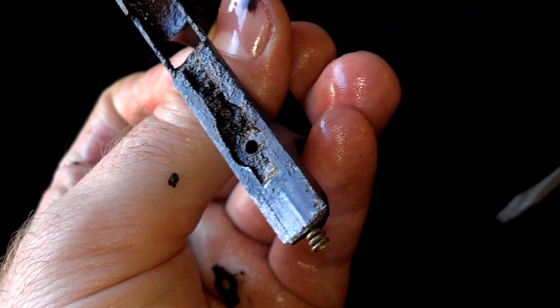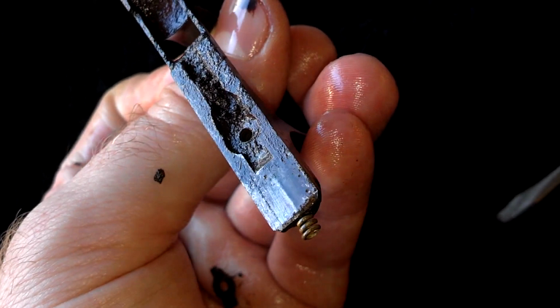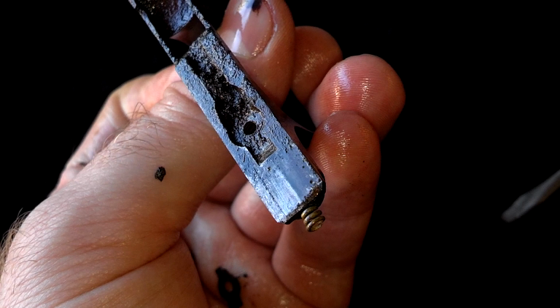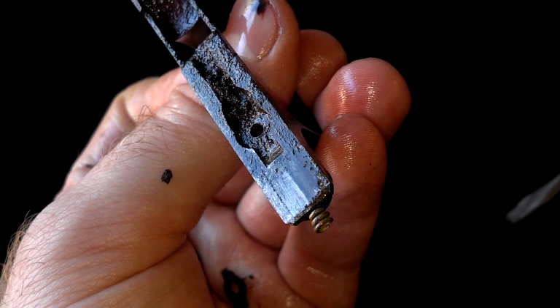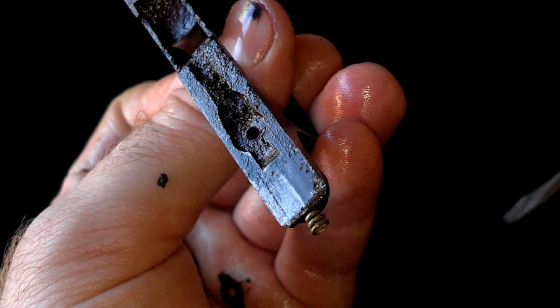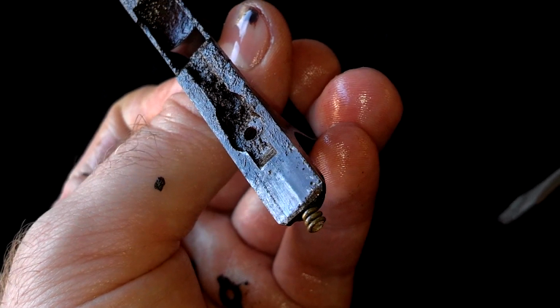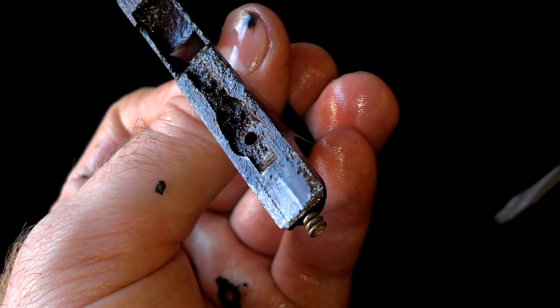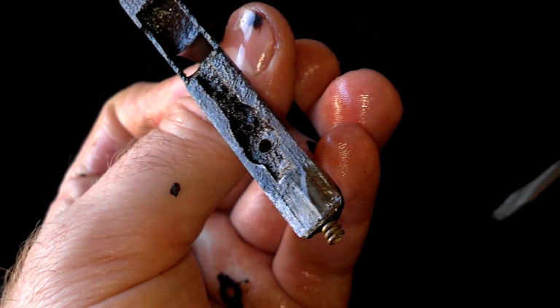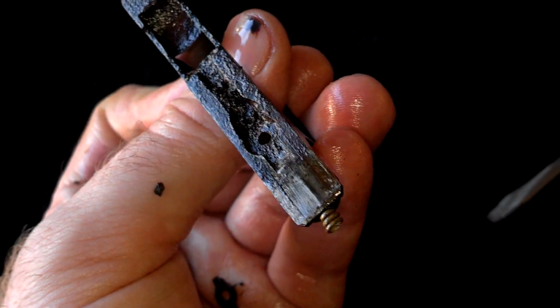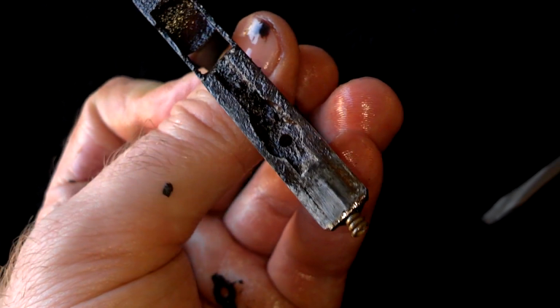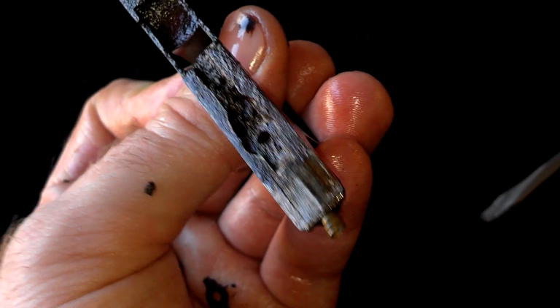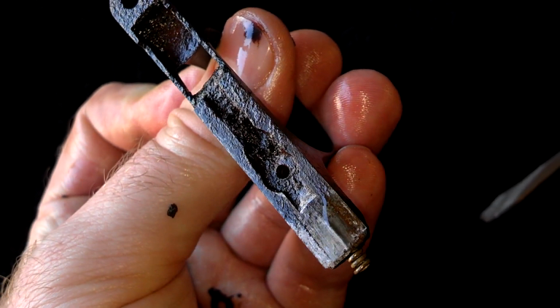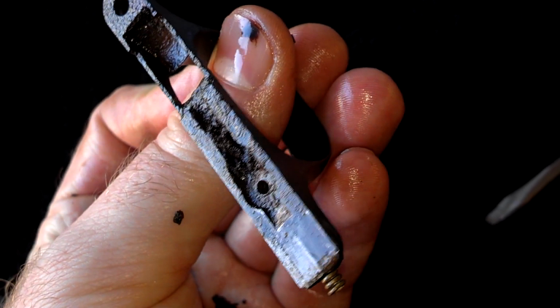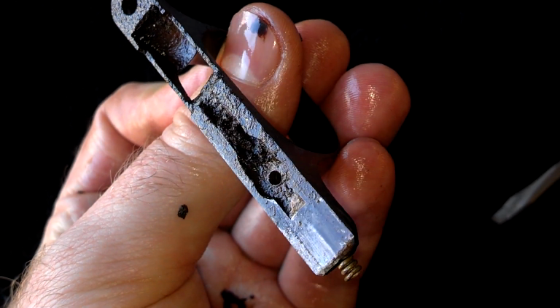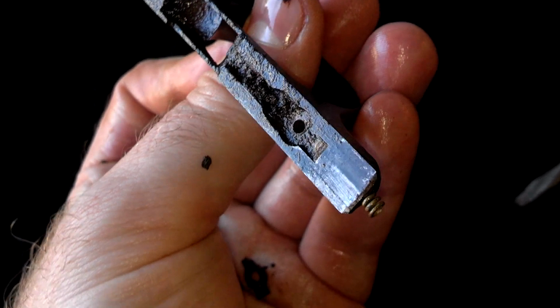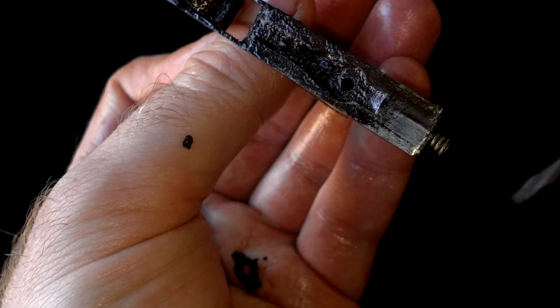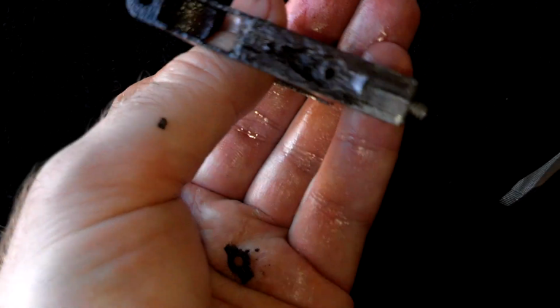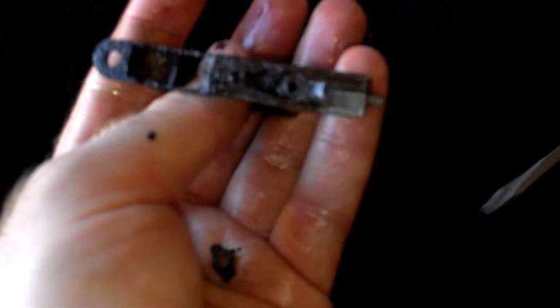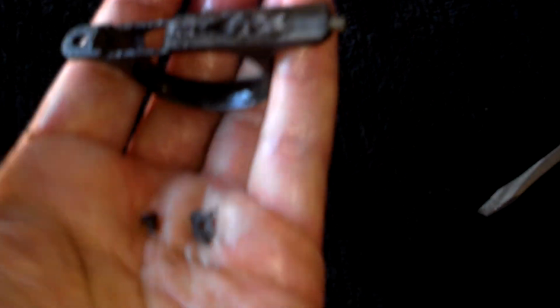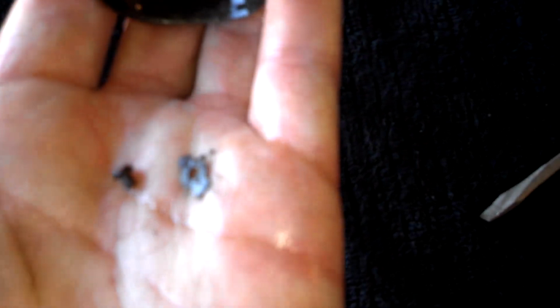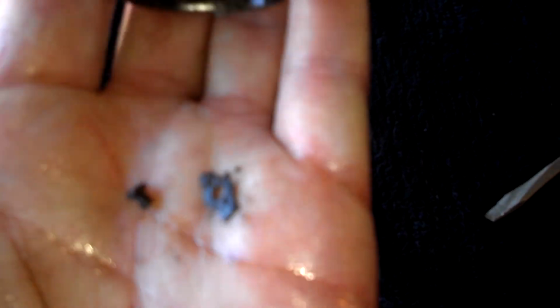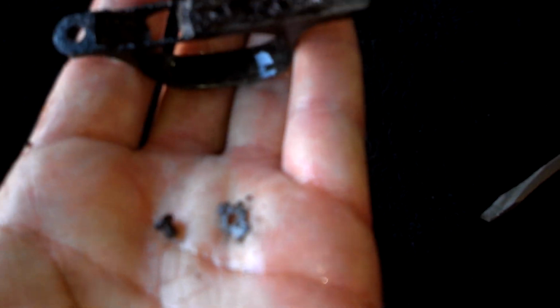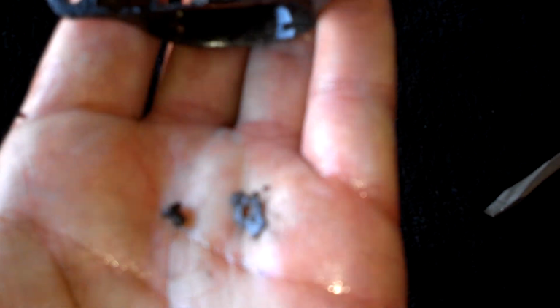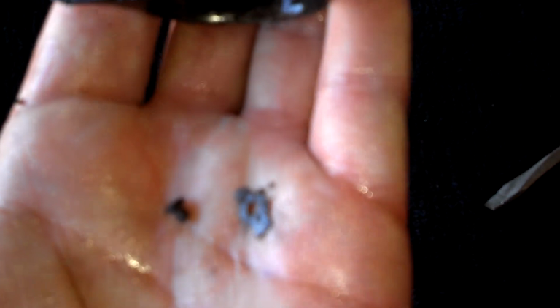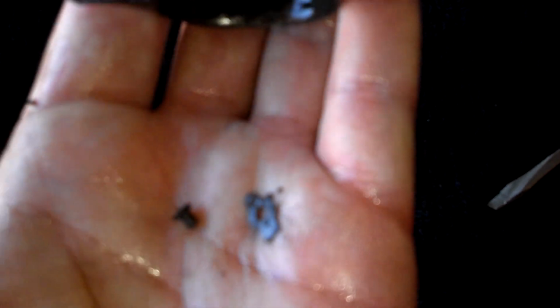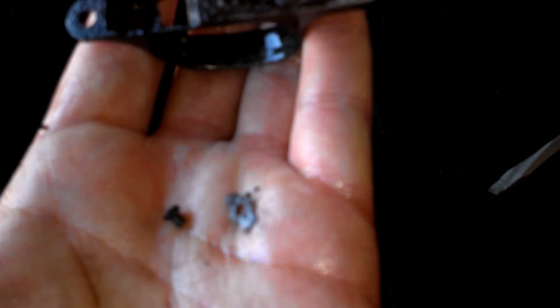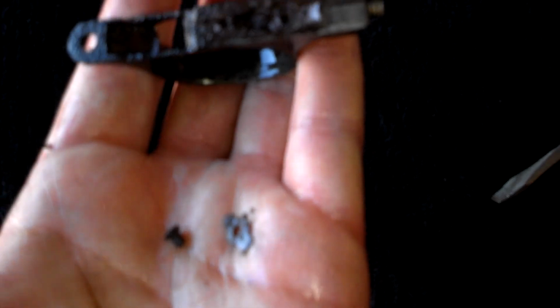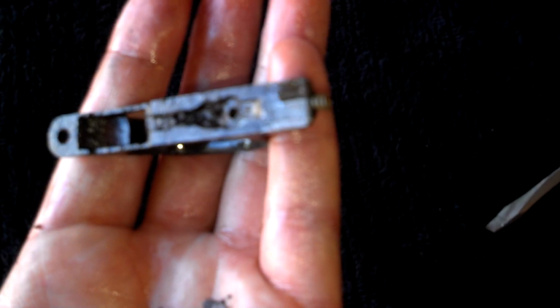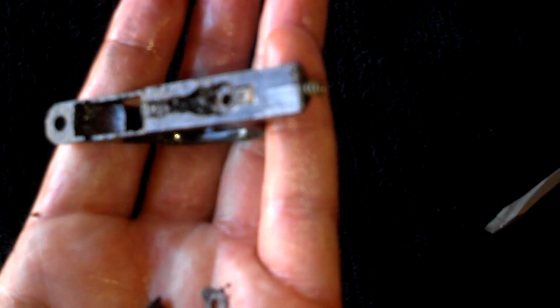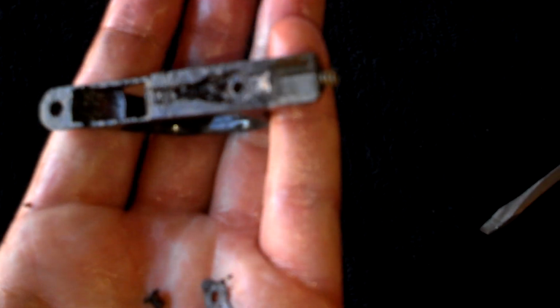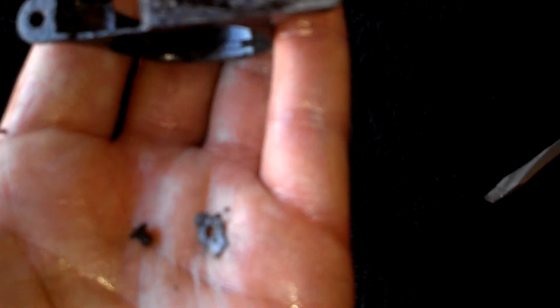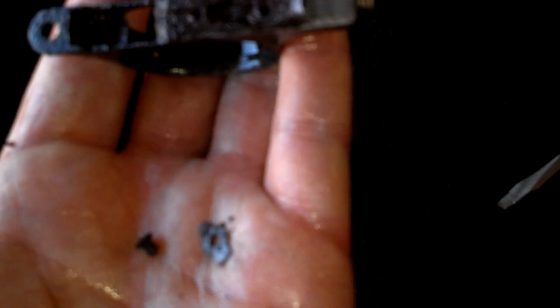That spring pretty much dissolved over the course so far — not much of it left — but enough that I can shape a new piece into the rear end to fit the hole, and I know what it's supposed to be dimensionally.